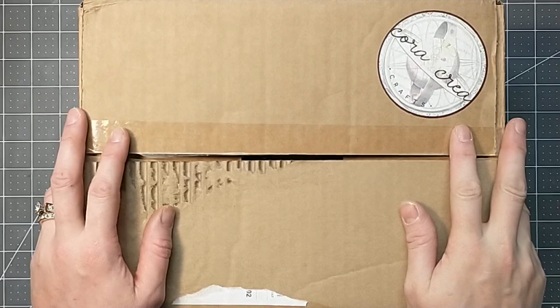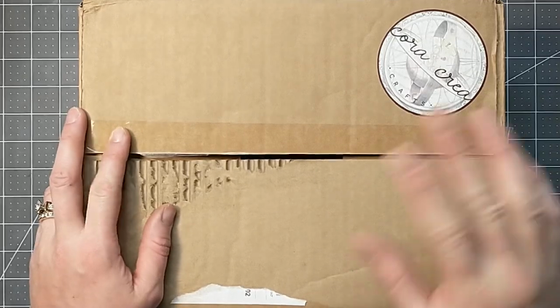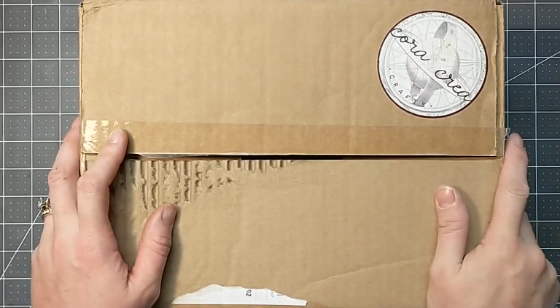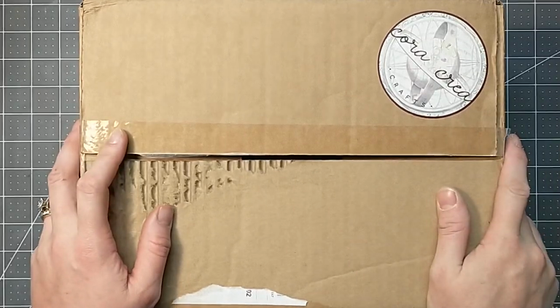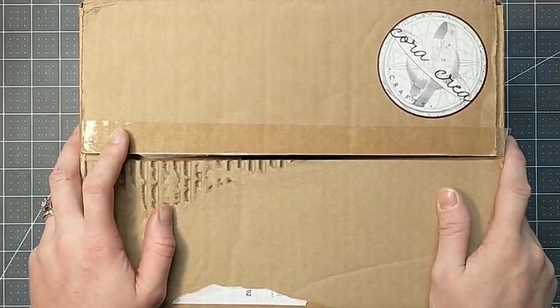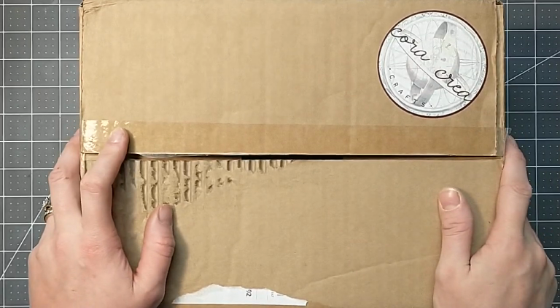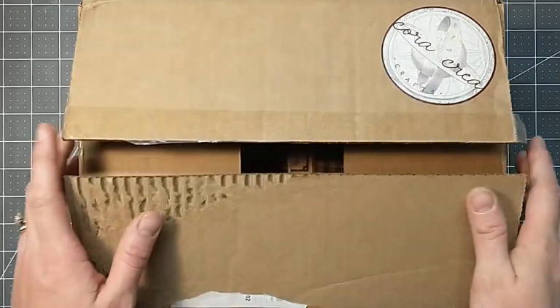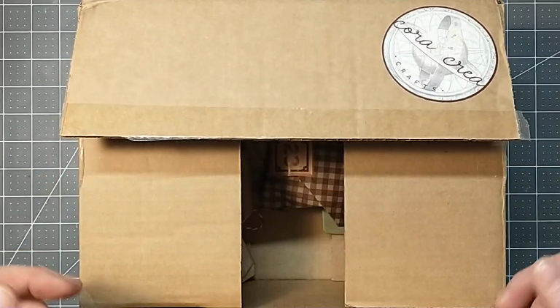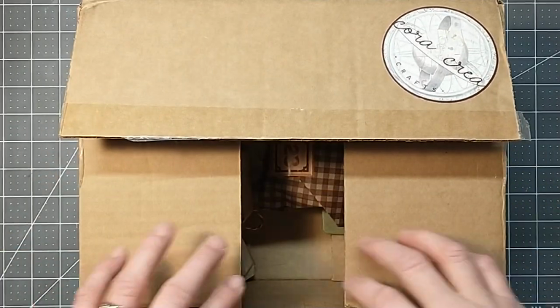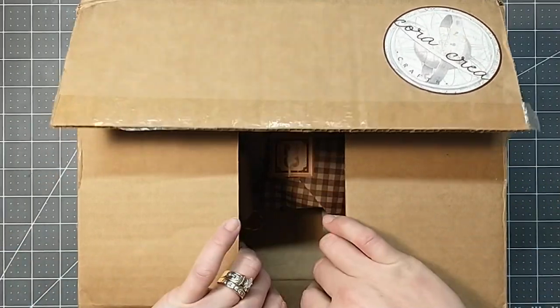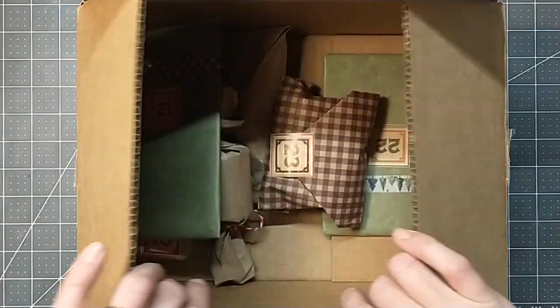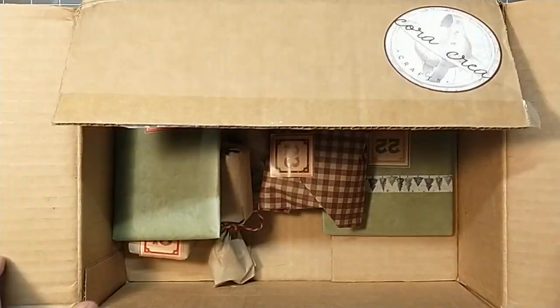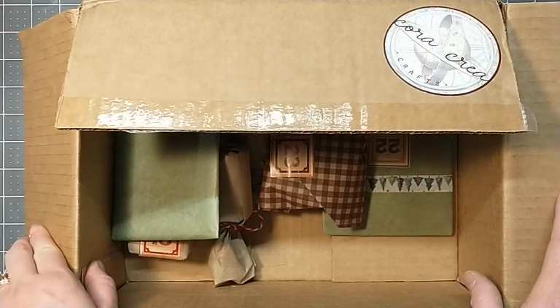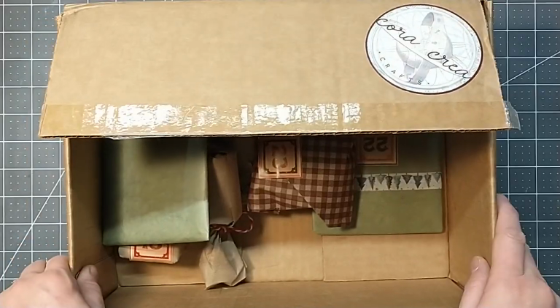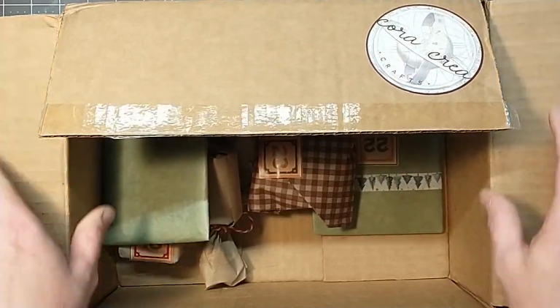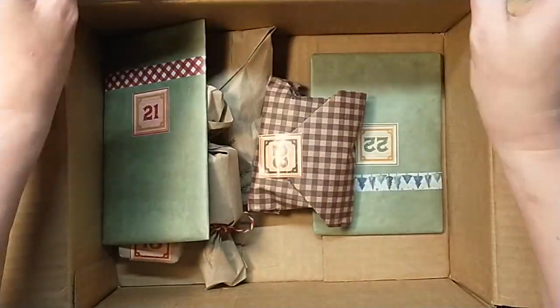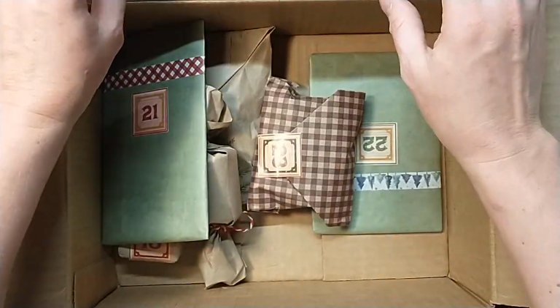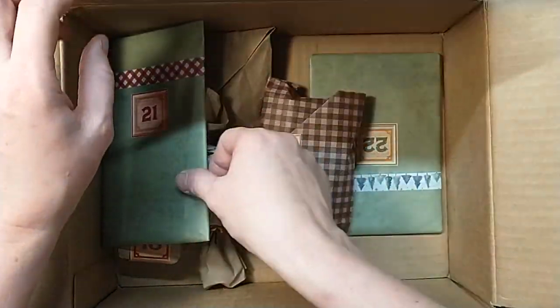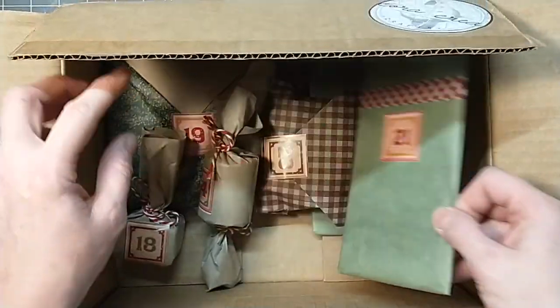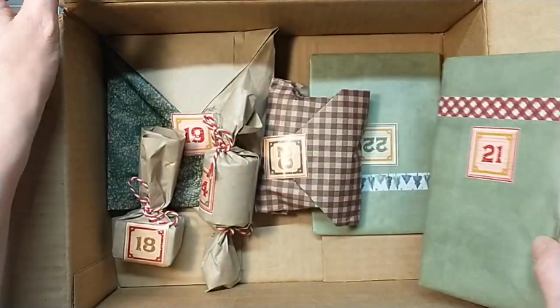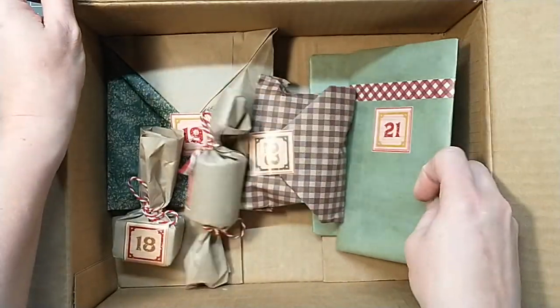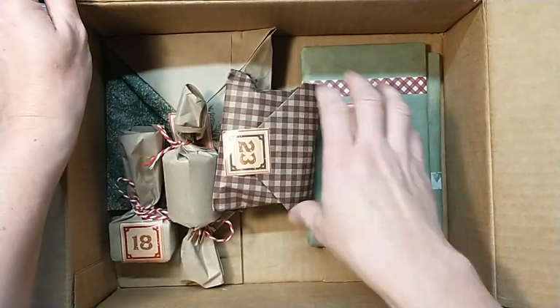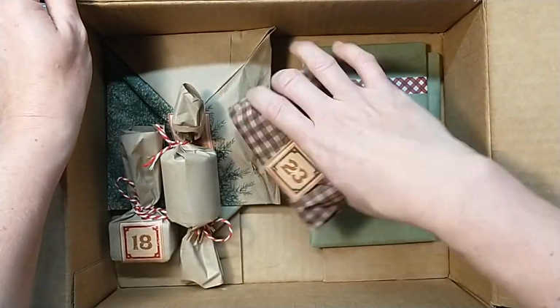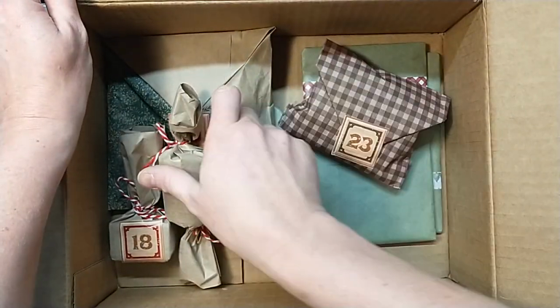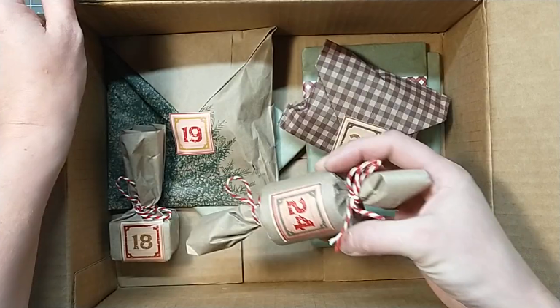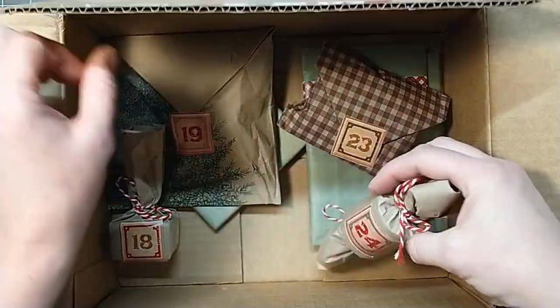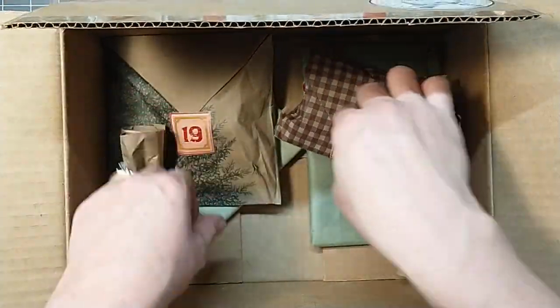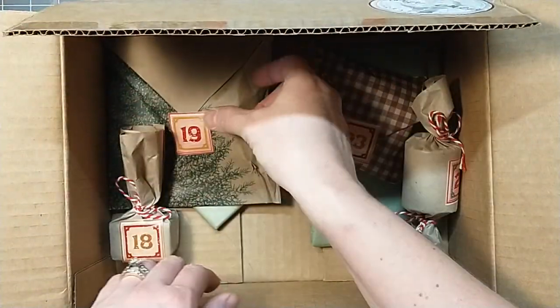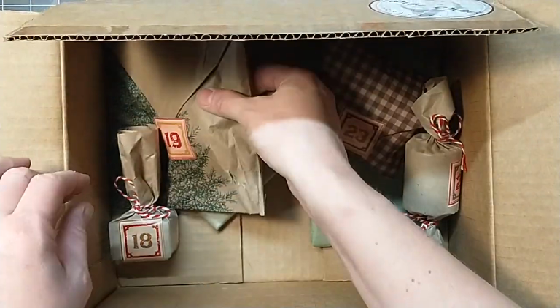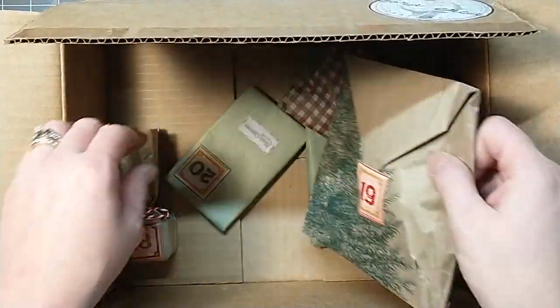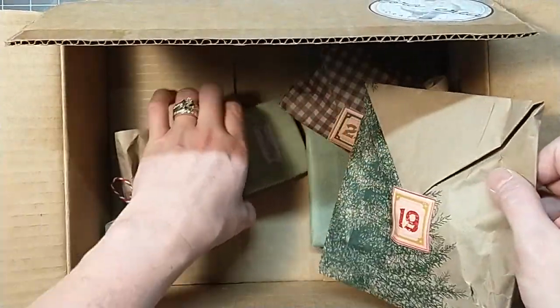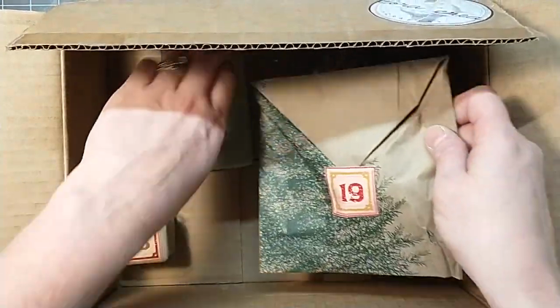Hey everybody, it's Lacey. Welcome to Paws and Paper. It is December 18th. Oh my gosh, can you believe it? Look how empty this box is getting. We are getting so close to Christmas. It's crazy.